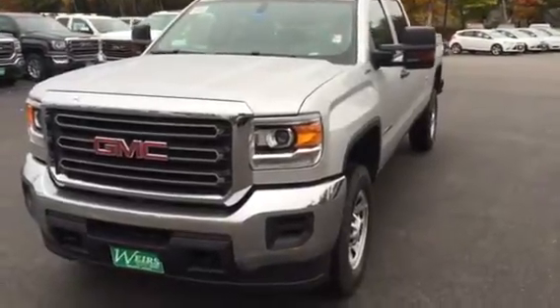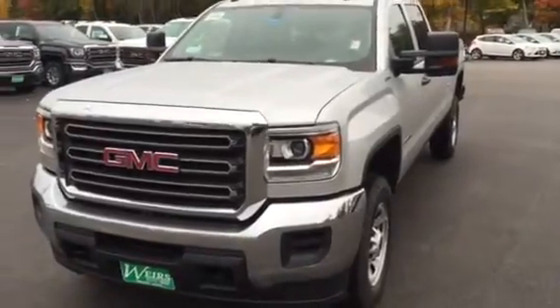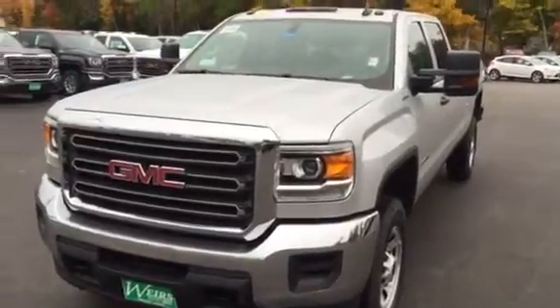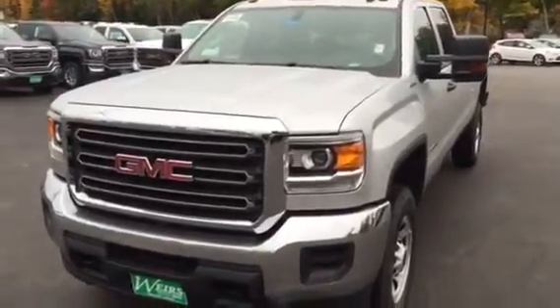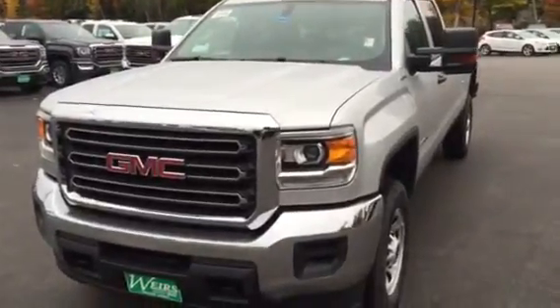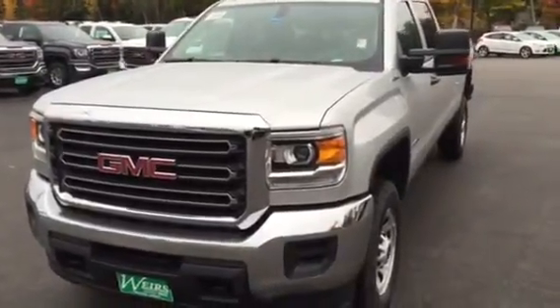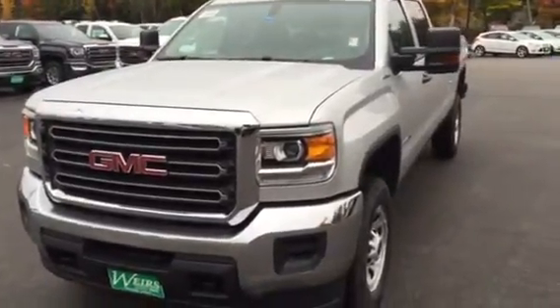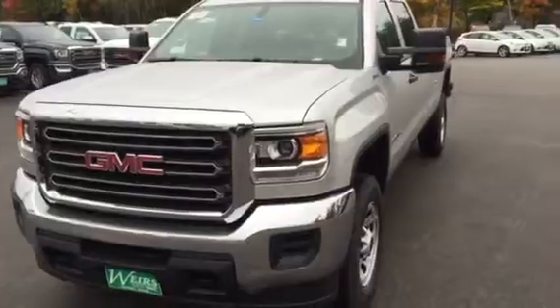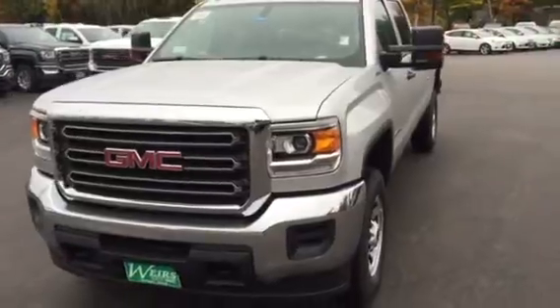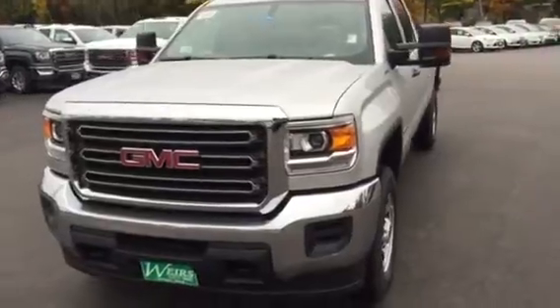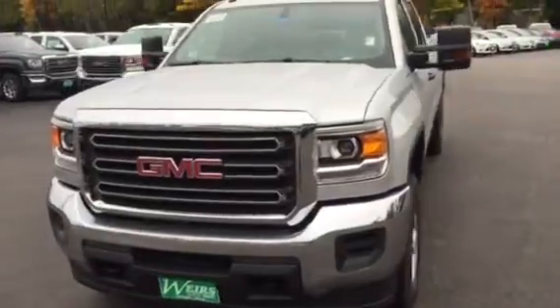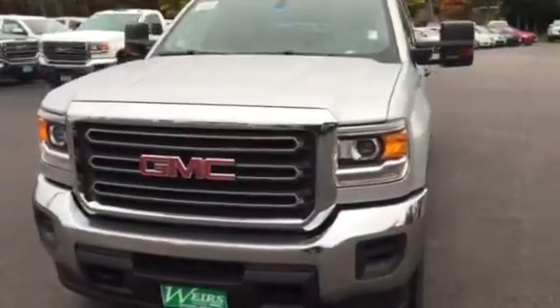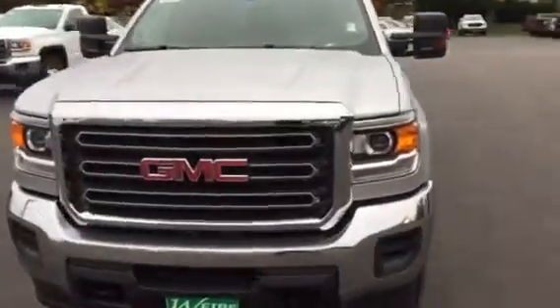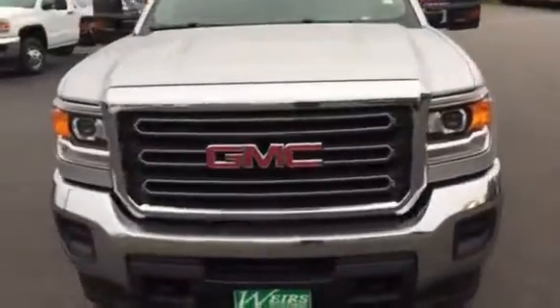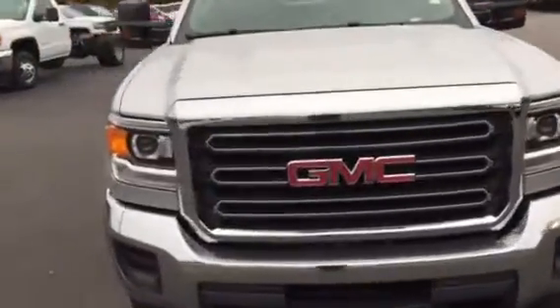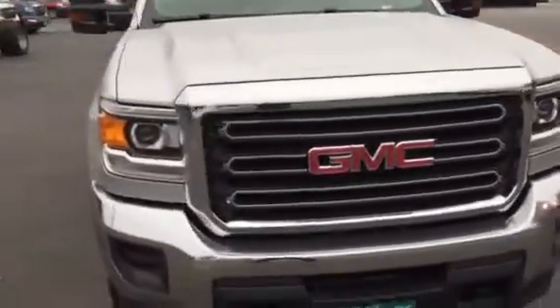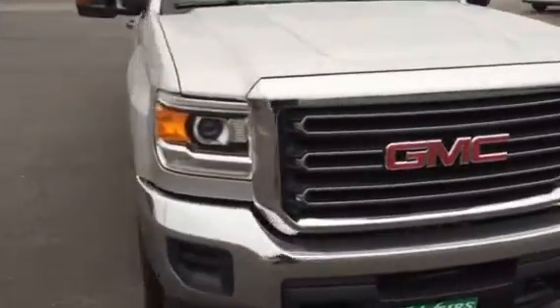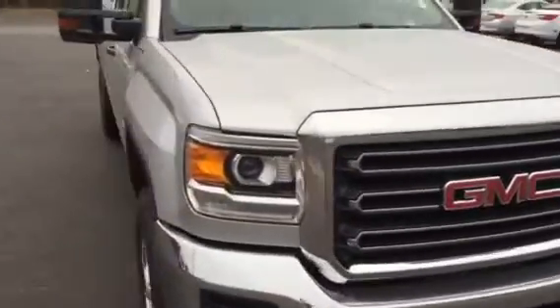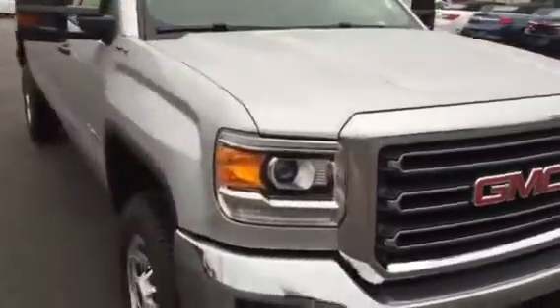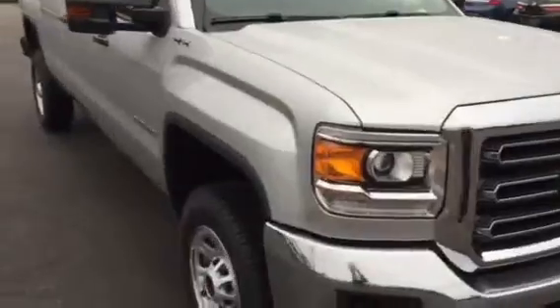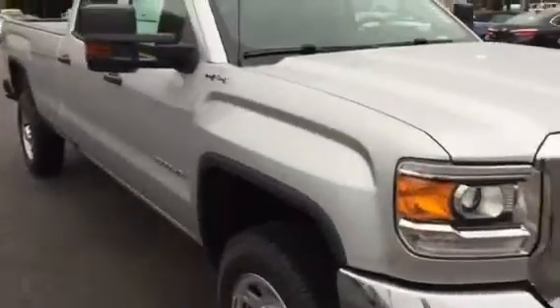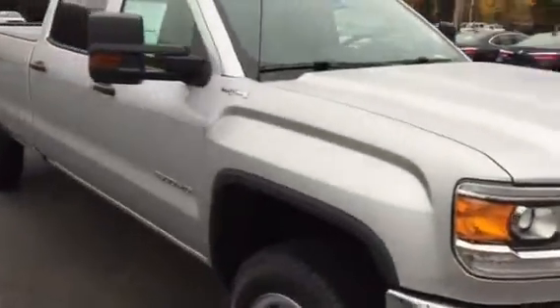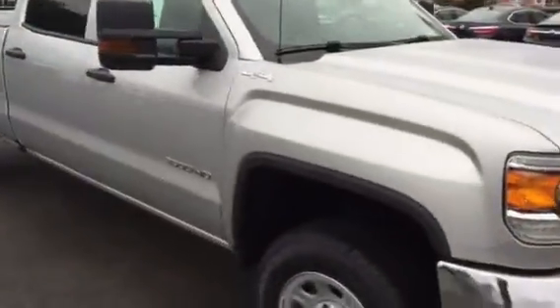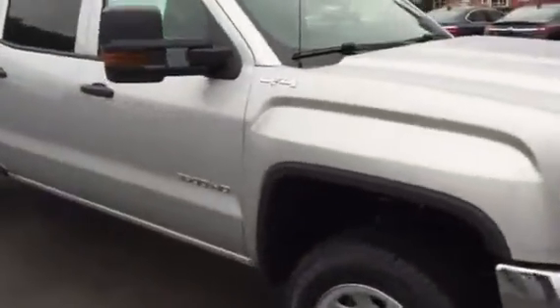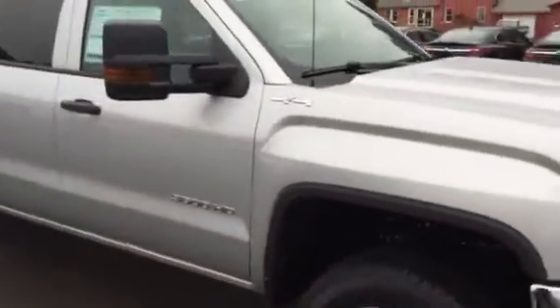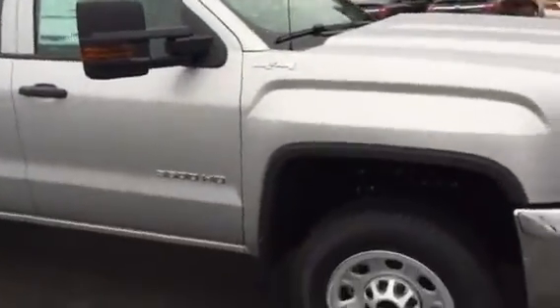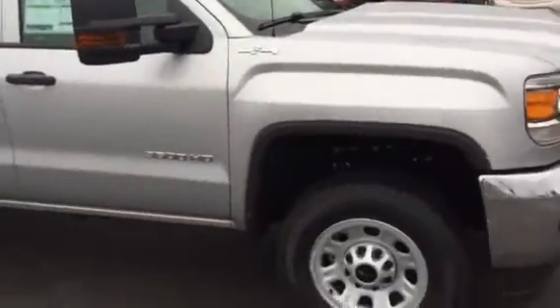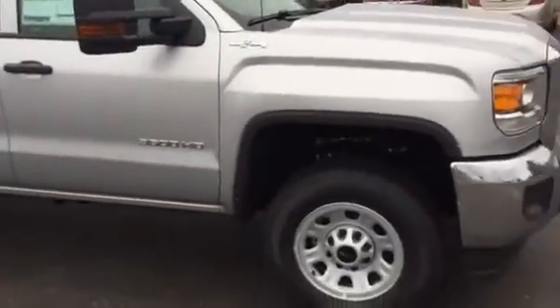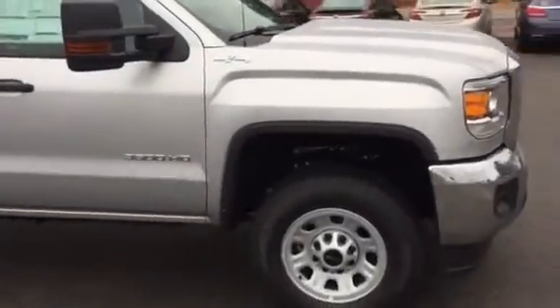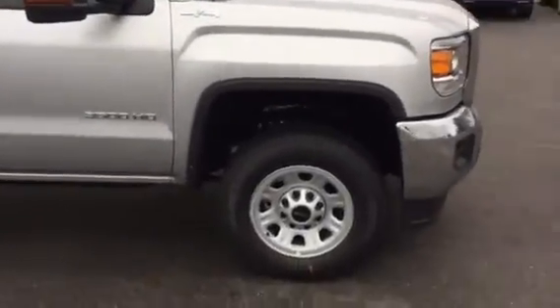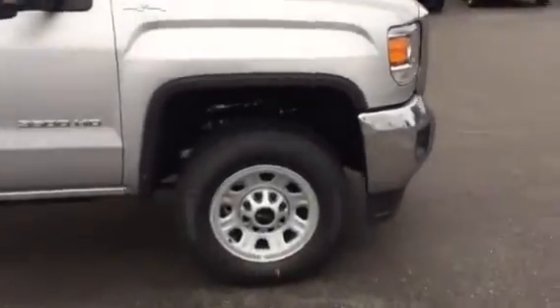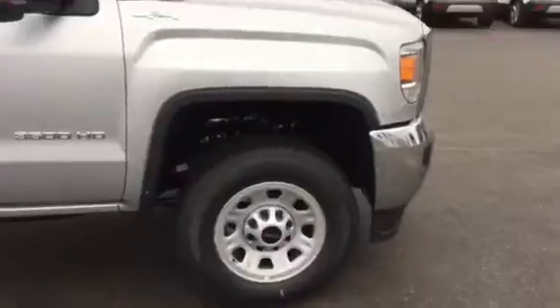Good morning, this is Dan down at Weir's Buick GMC in Arundel, Maine. Just wanted to shoot you over a quick video of one of our GMC Sierra pickups. This is a 3500, gas, four-wheel drive, 18-inch wheels.